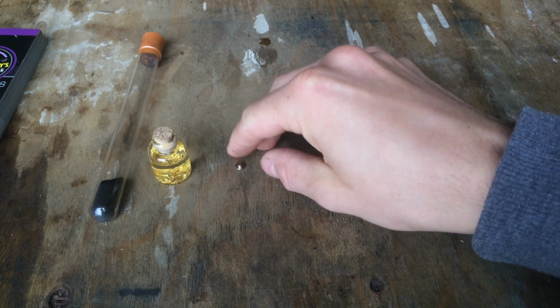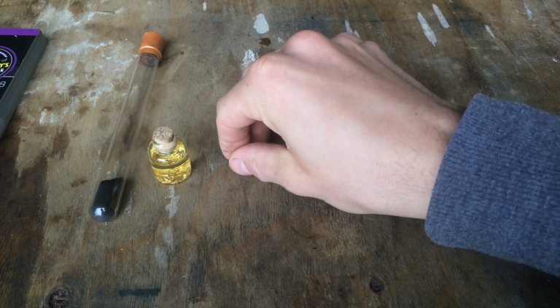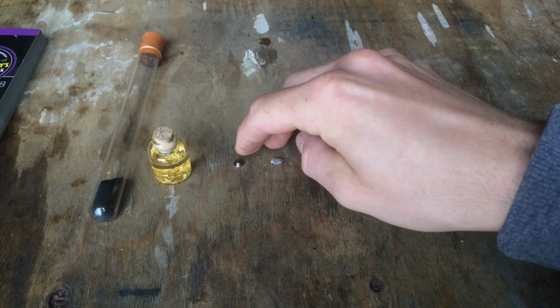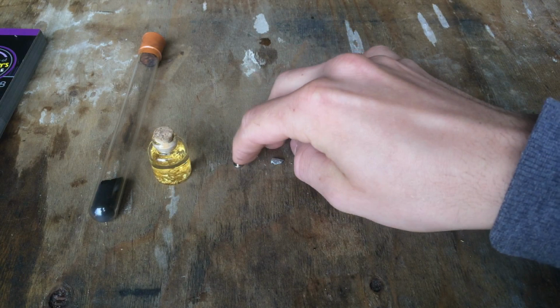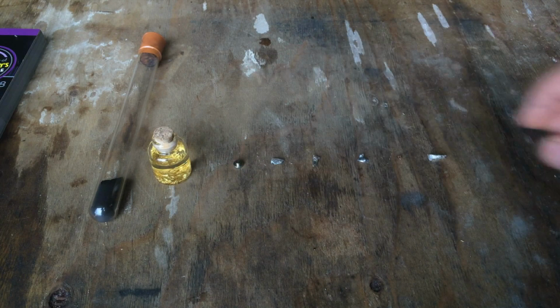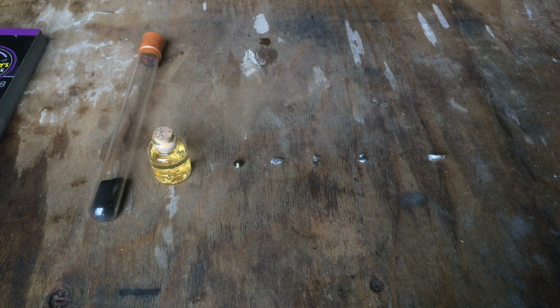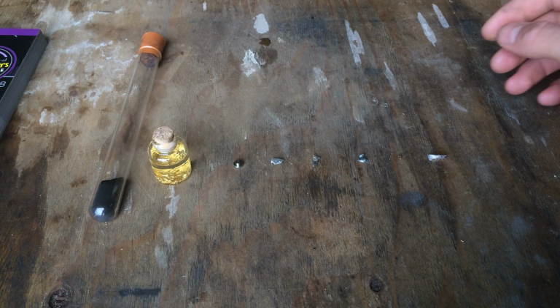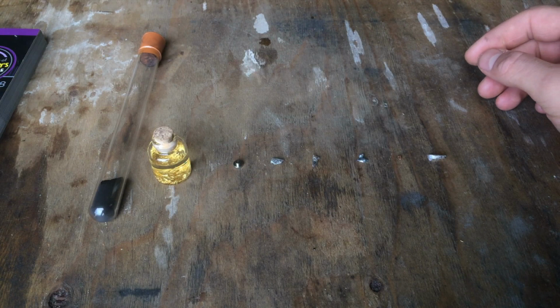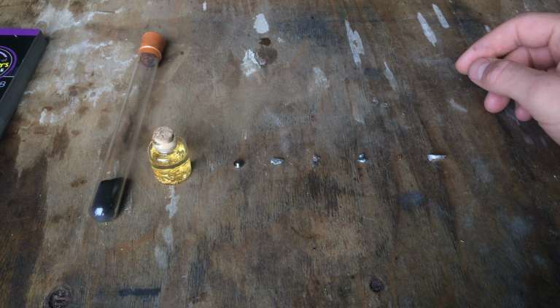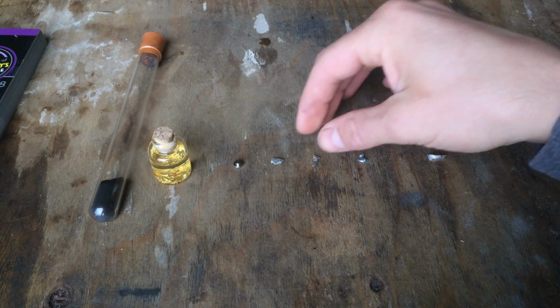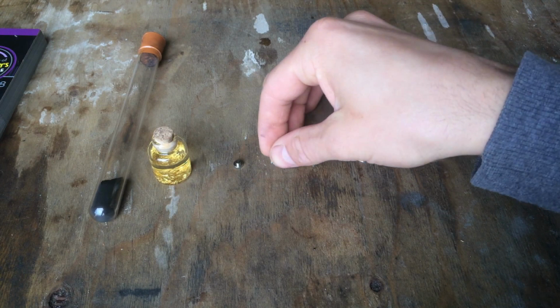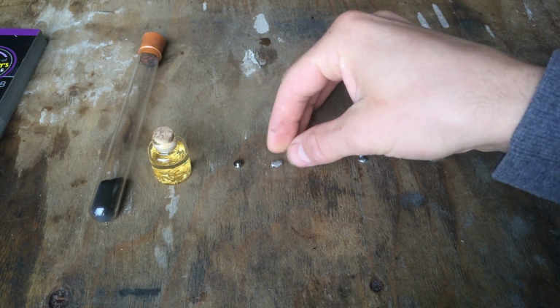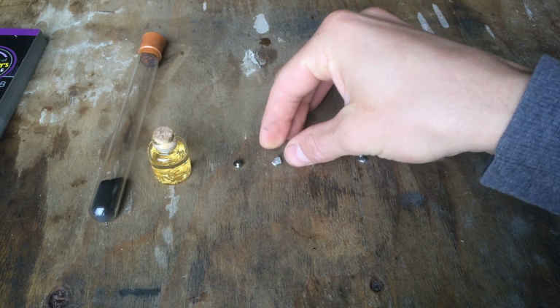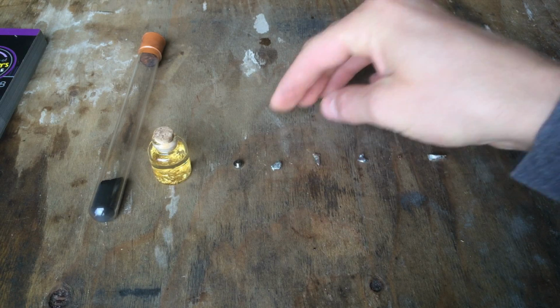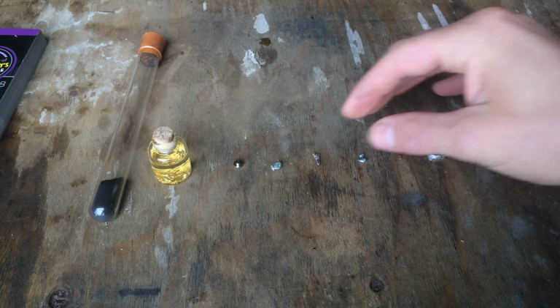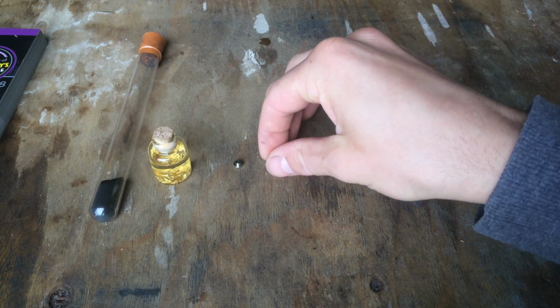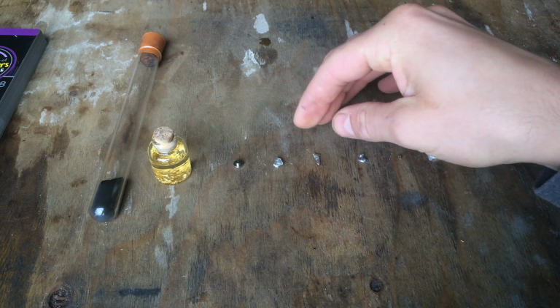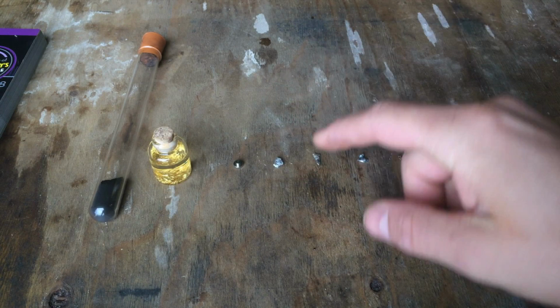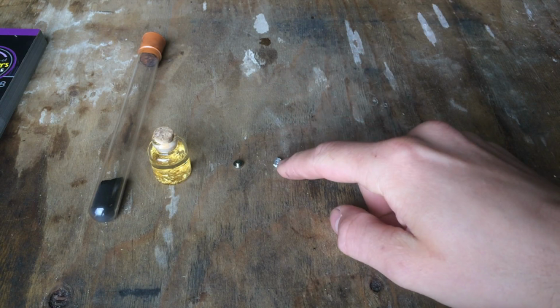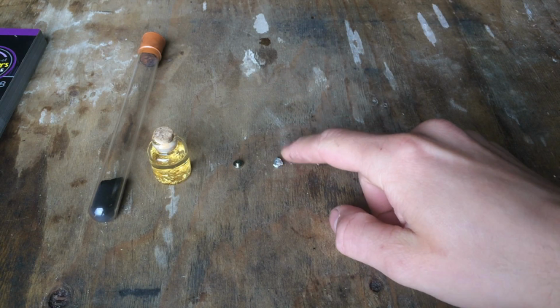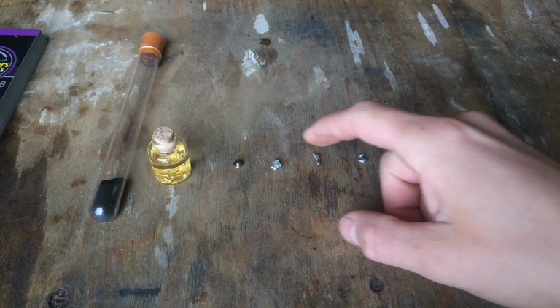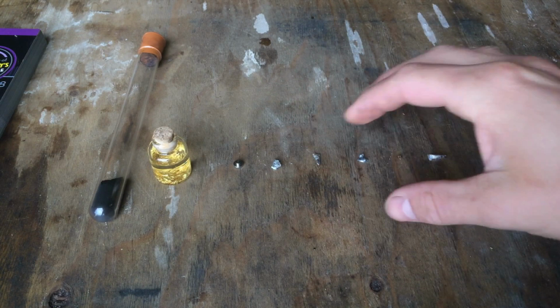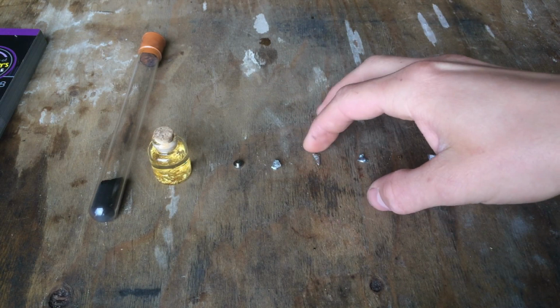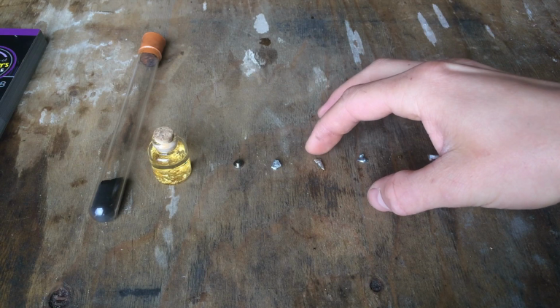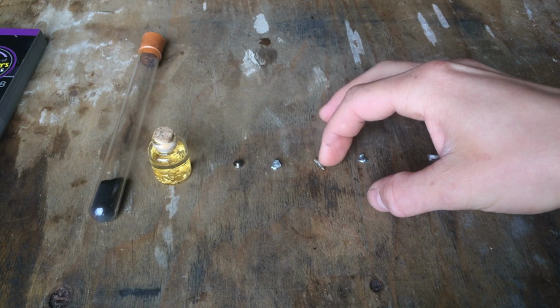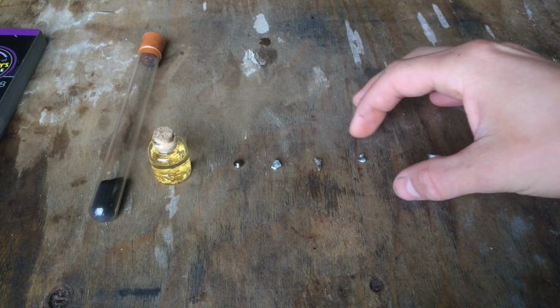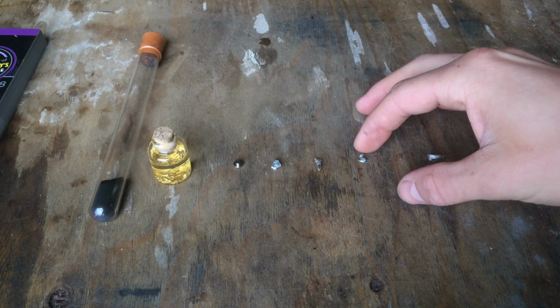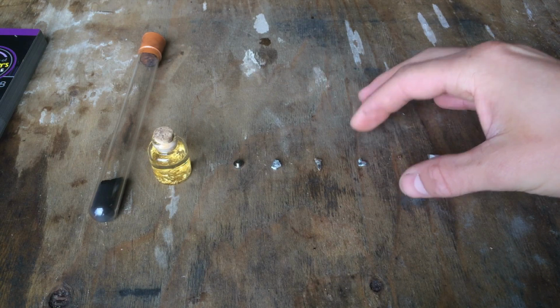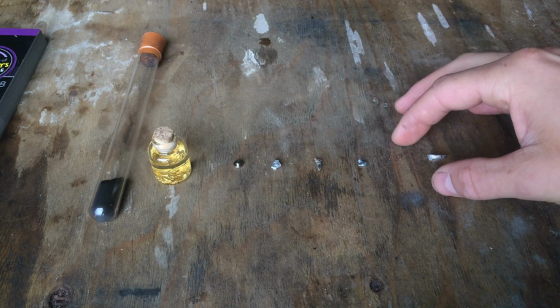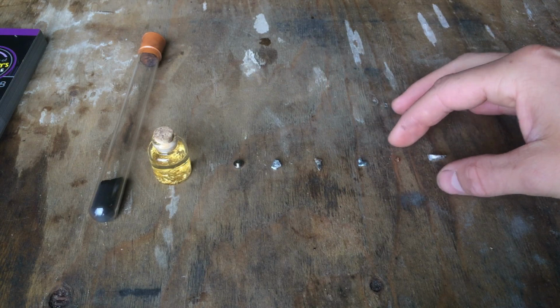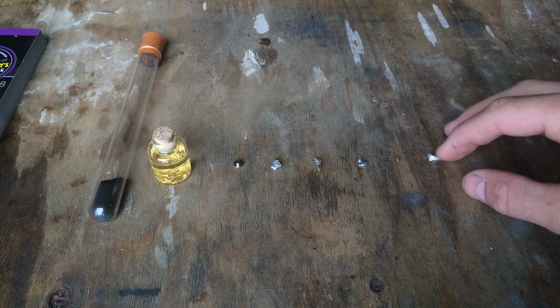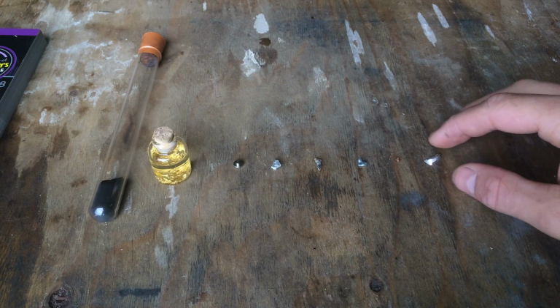And also, if I put this in another container, then it's pretty much perfectly safe. So this here is aluminium, this here is lead, this is gallium, copper, and then magnesium.